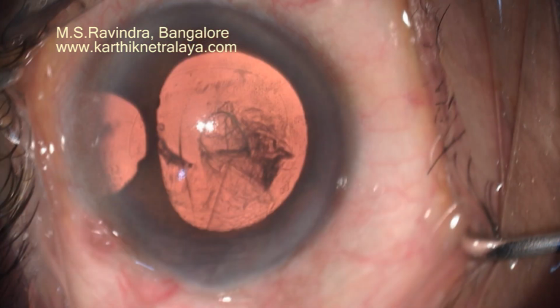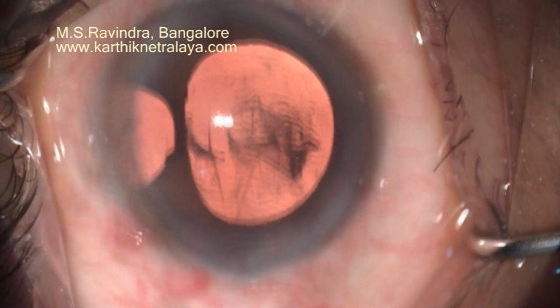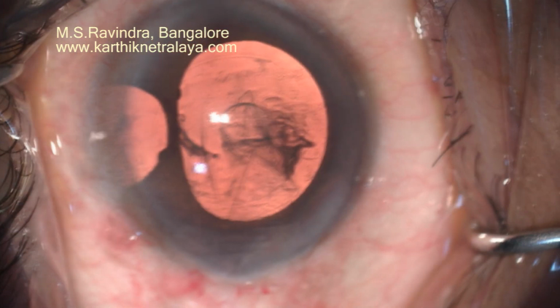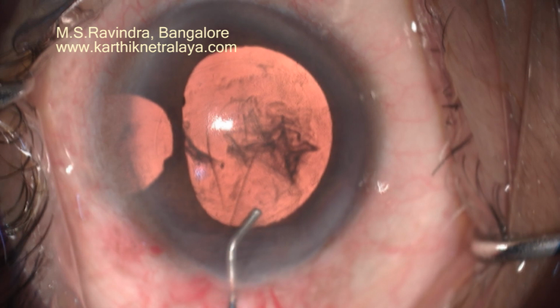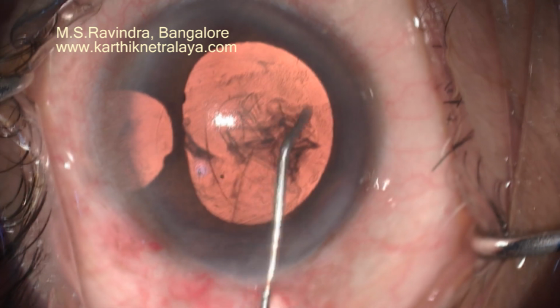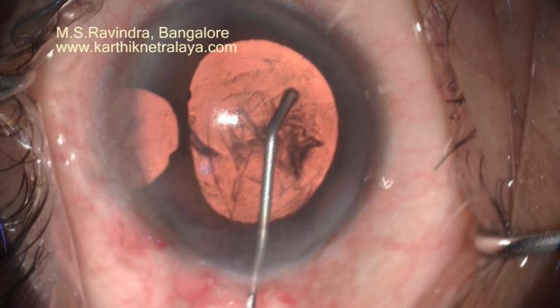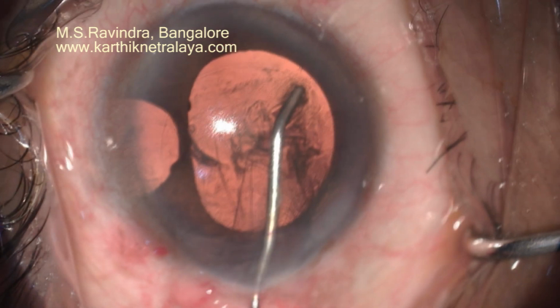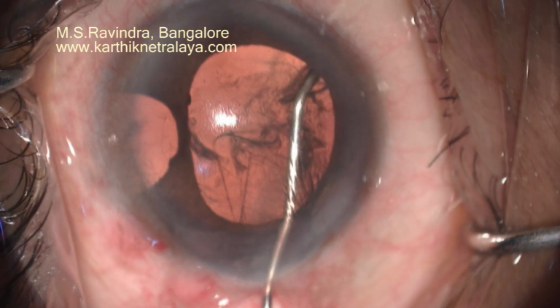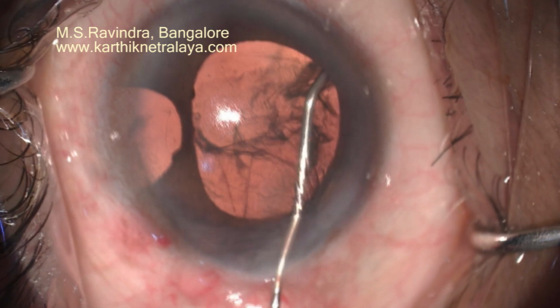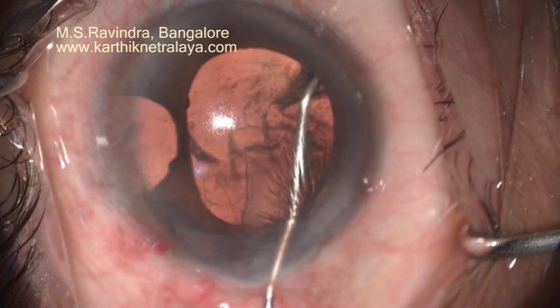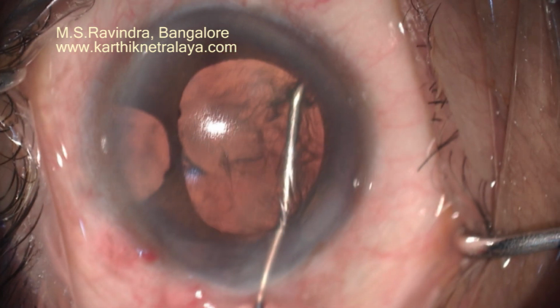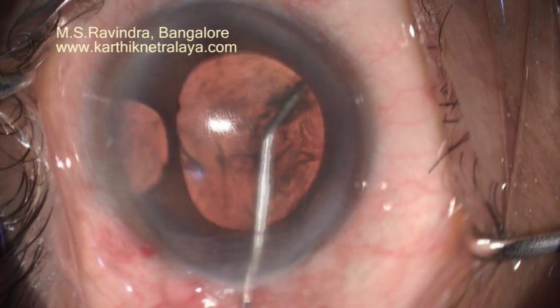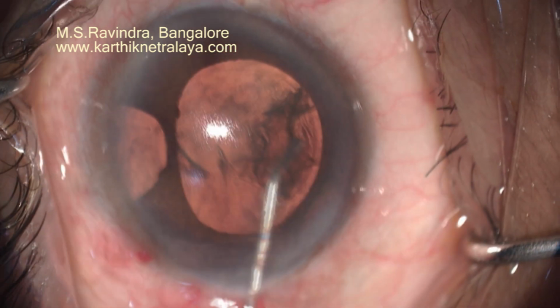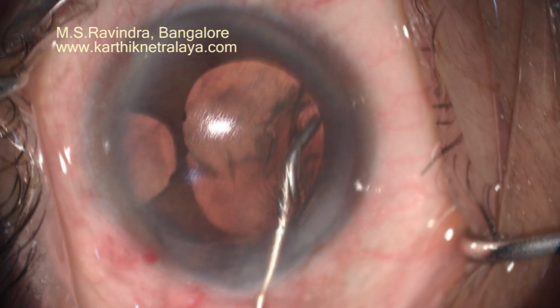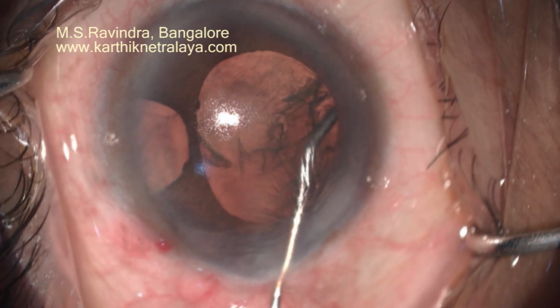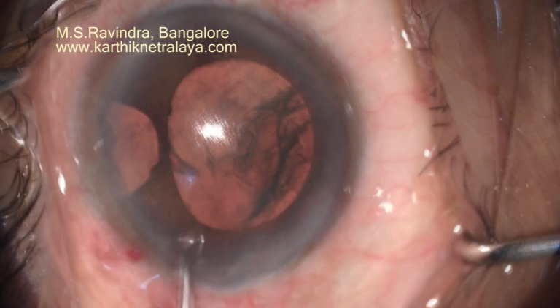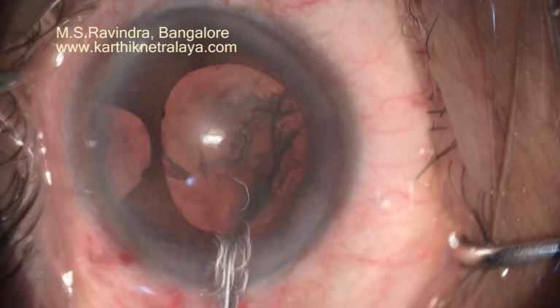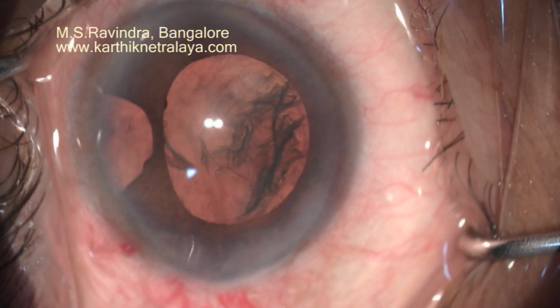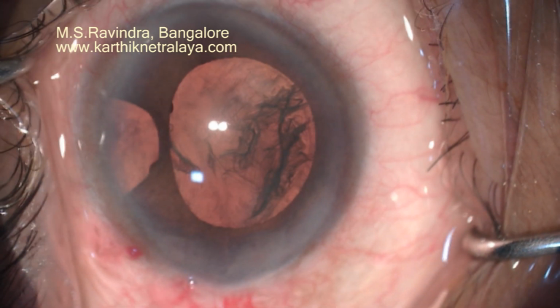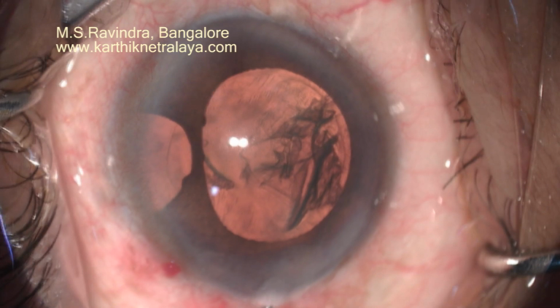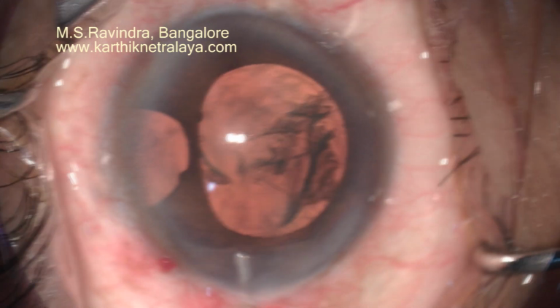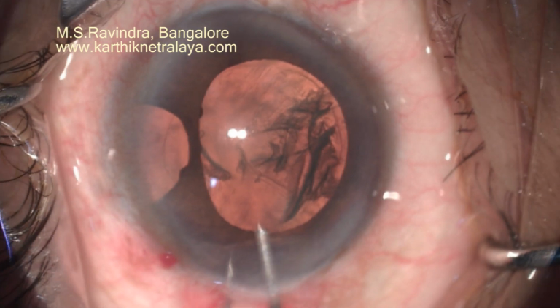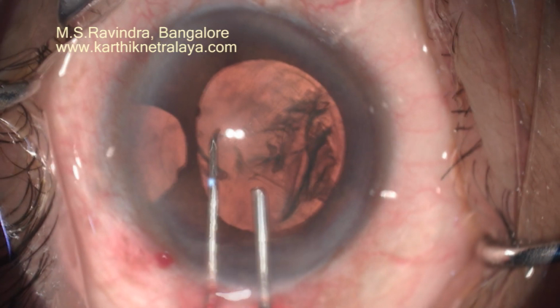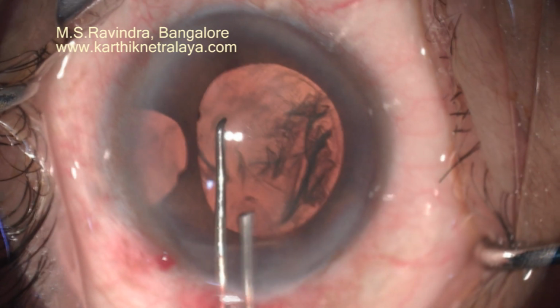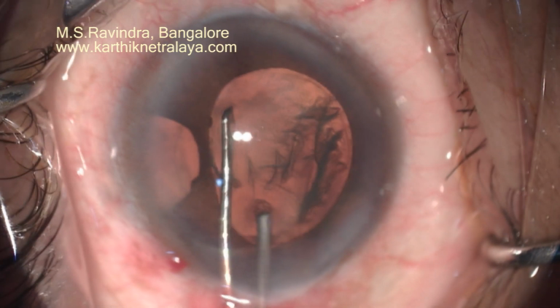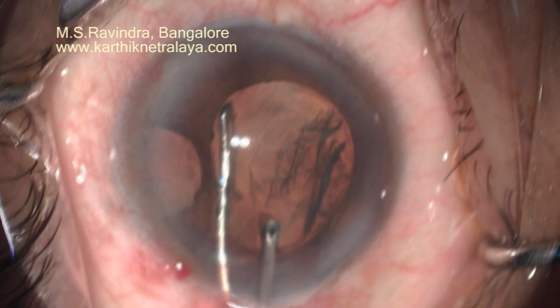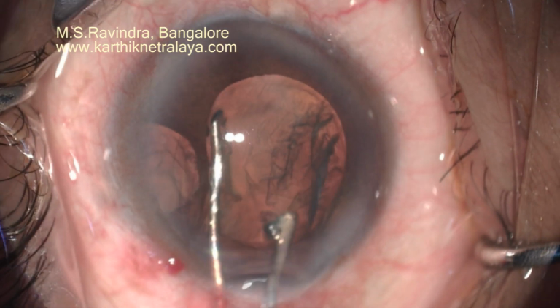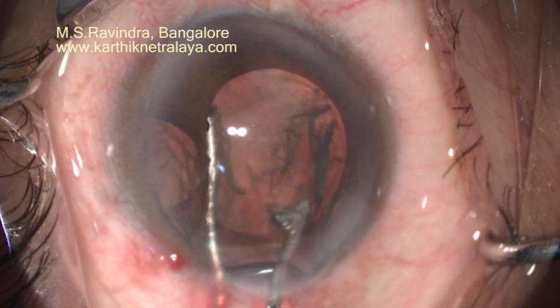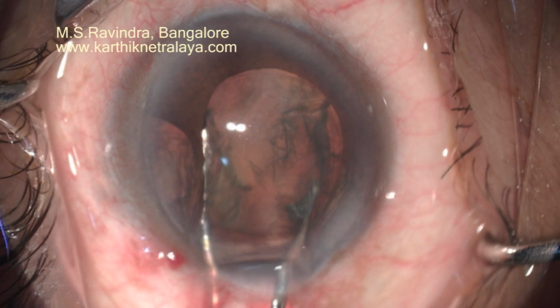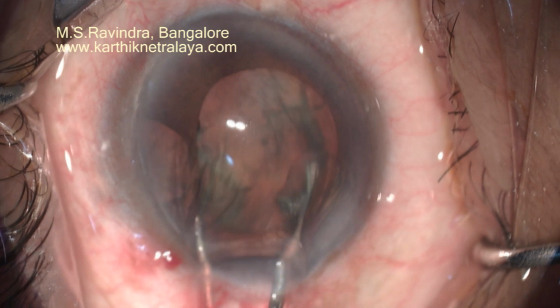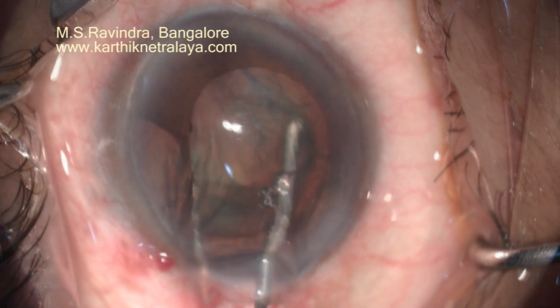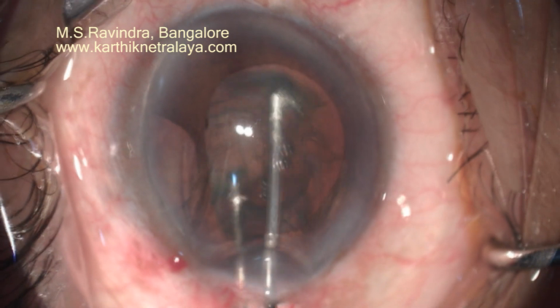The tunnel is enlarged with a blunt keratome. Superiorly, I expect zonular dehiscence or zonular weakness, so I avoided that area. Single point hydrodissection was done from the inferior quadrants.